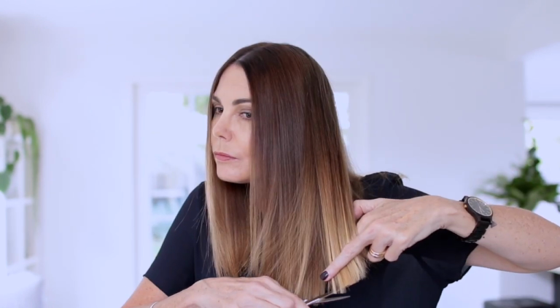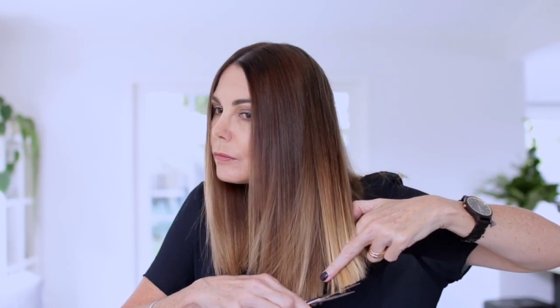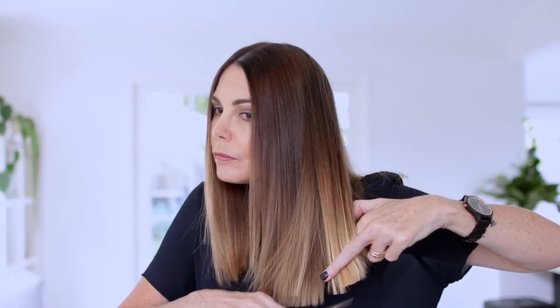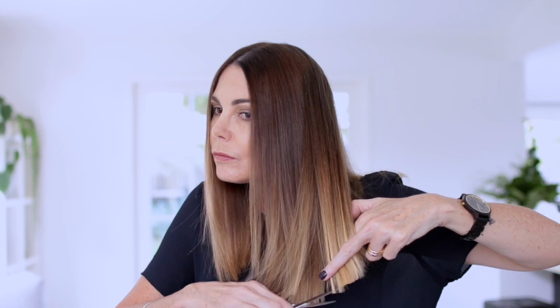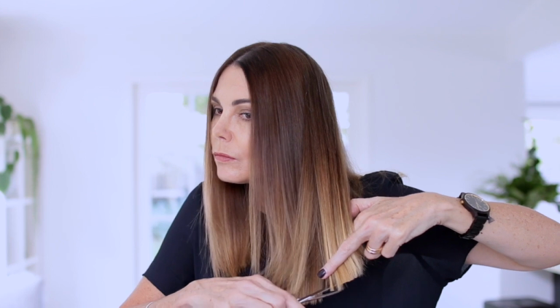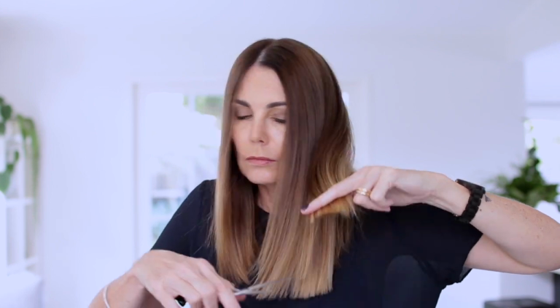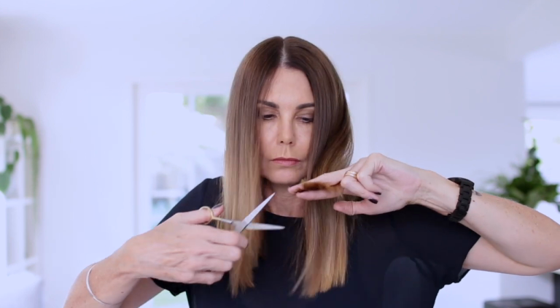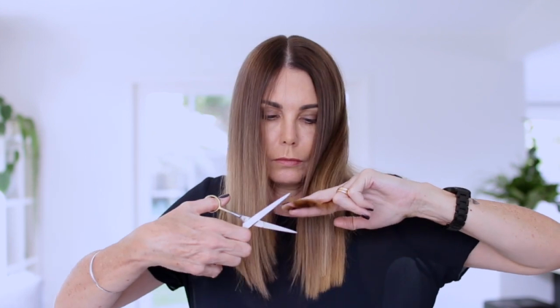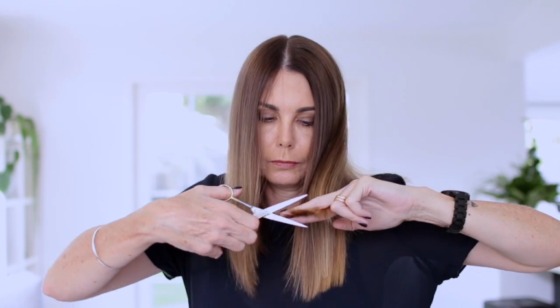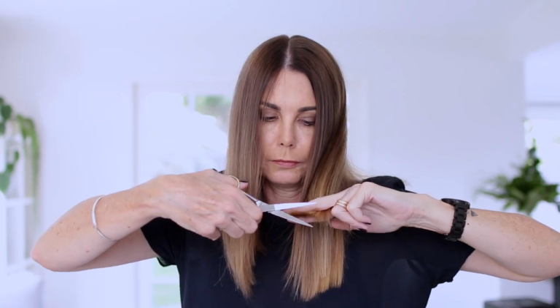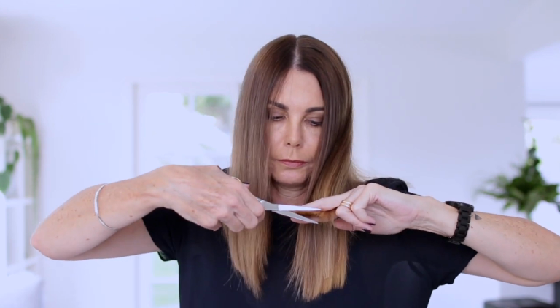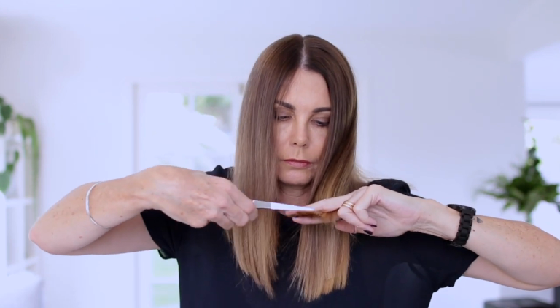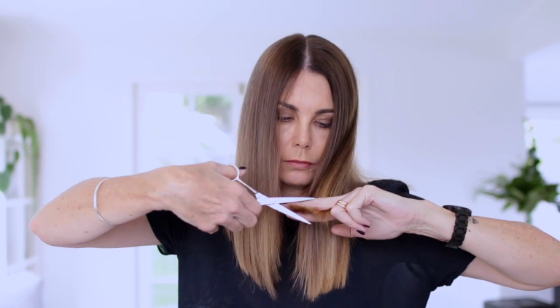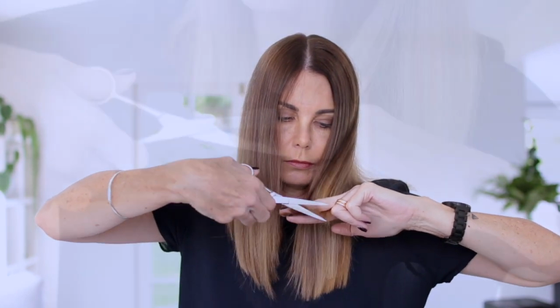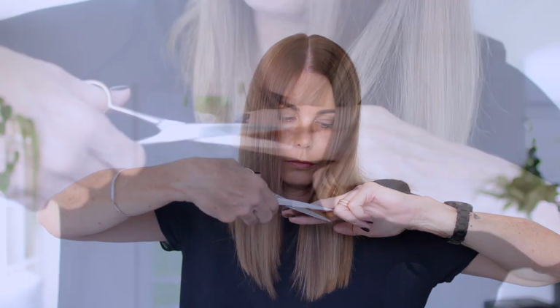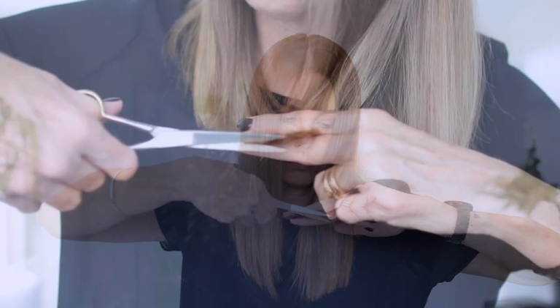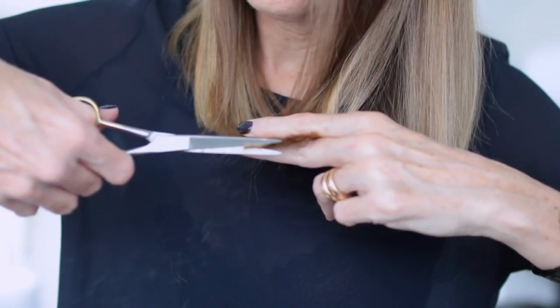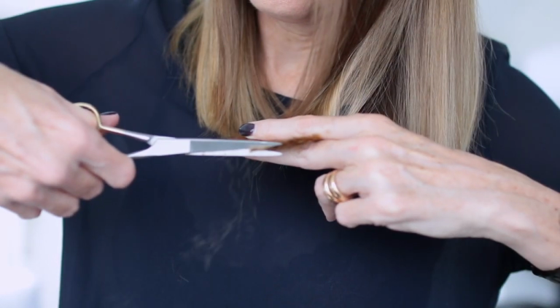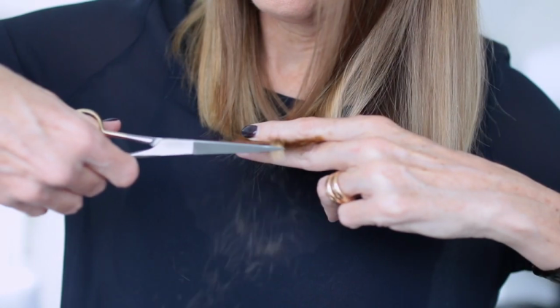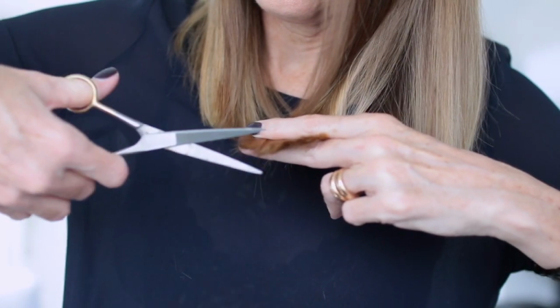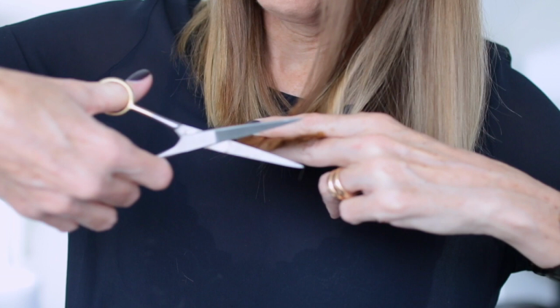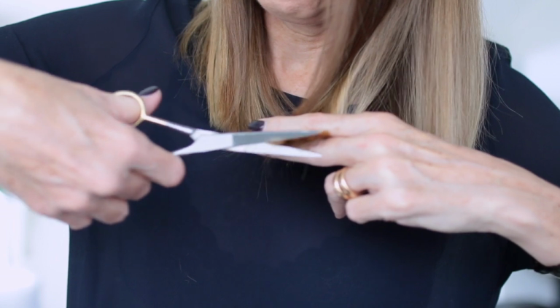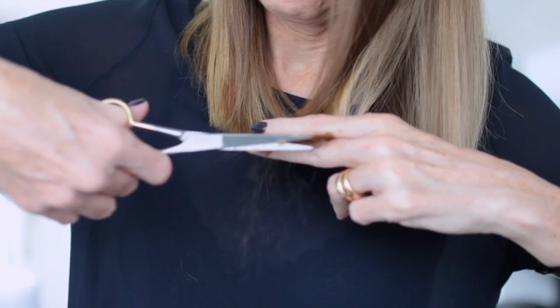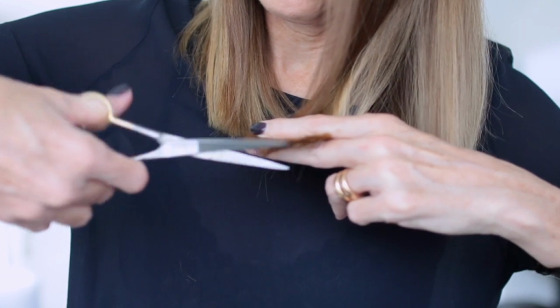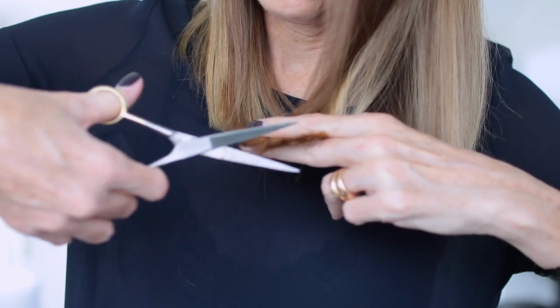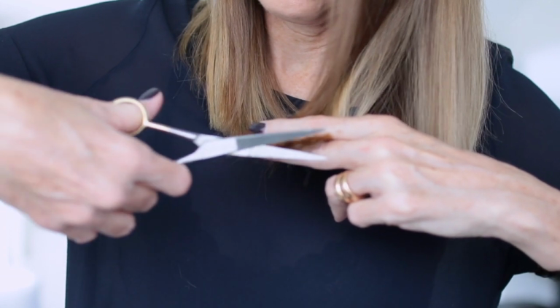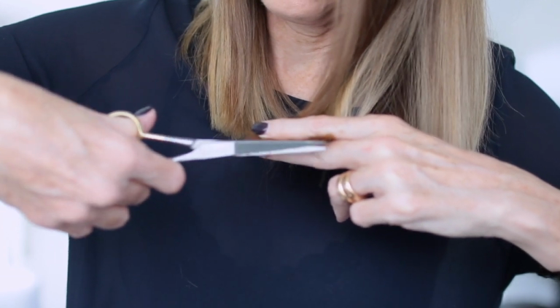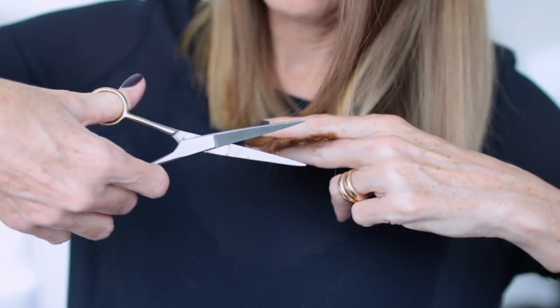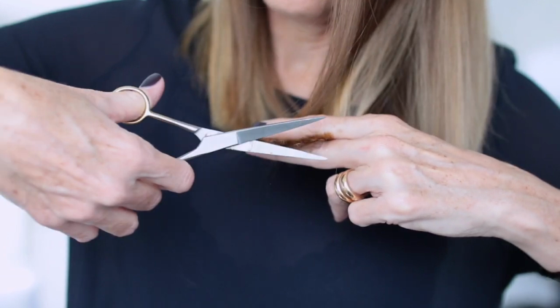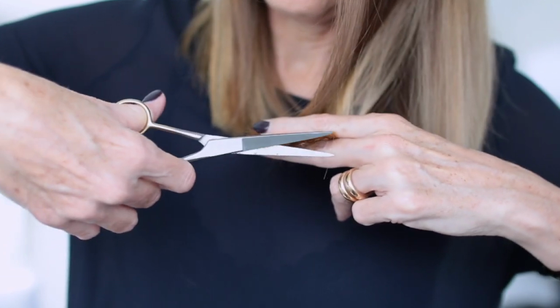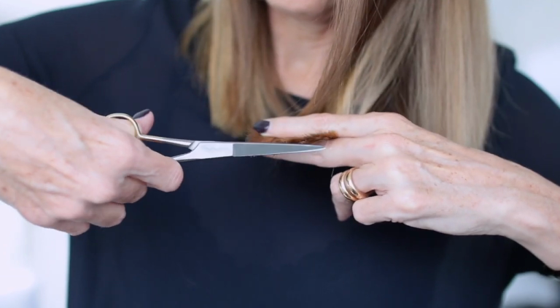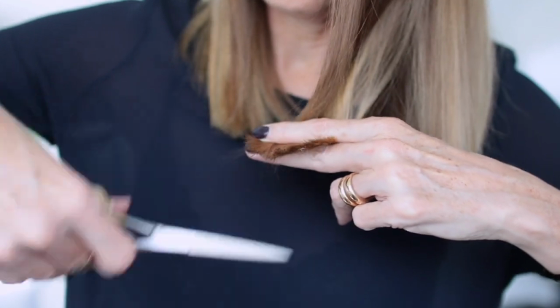Now is a good time to just check for any uneven layers and go through and trim them up, tidy it up, and make sure everything is looking even.